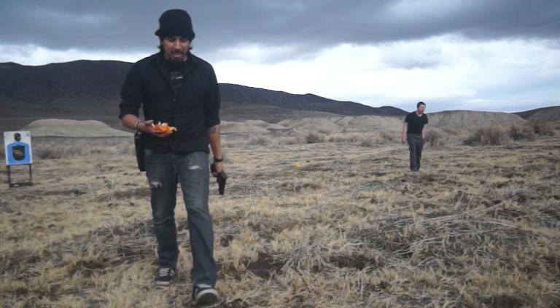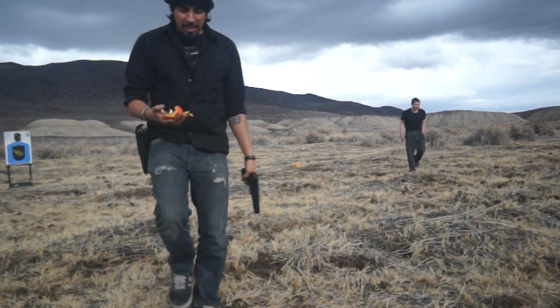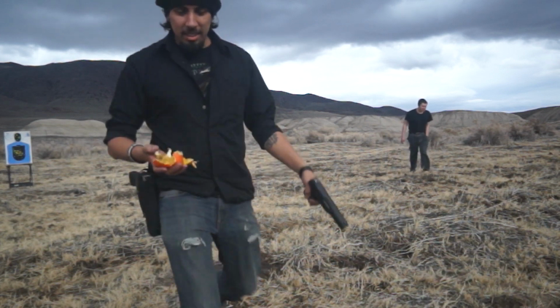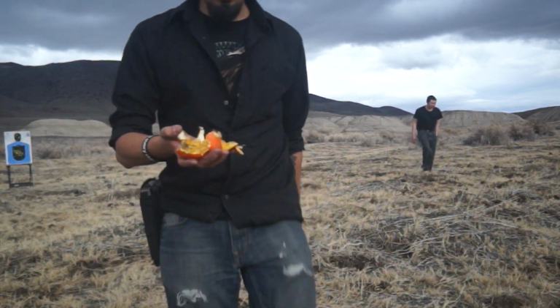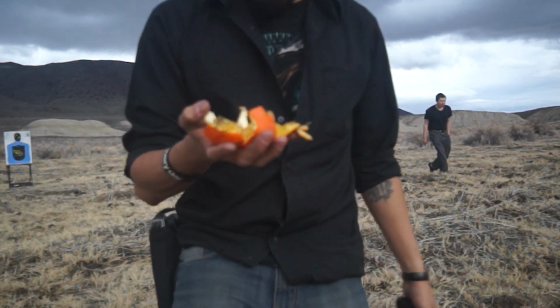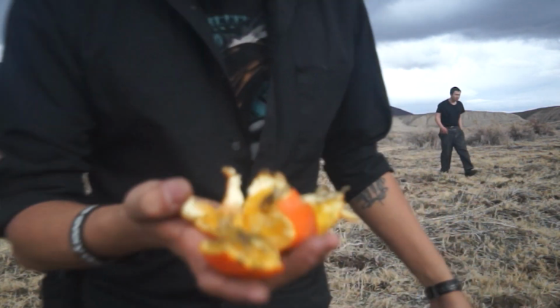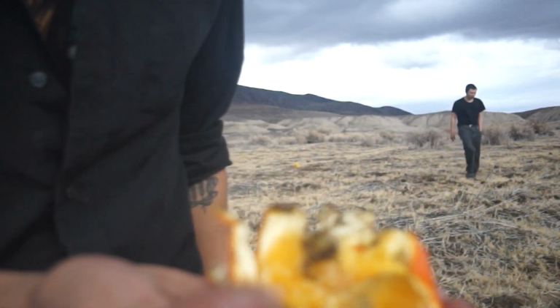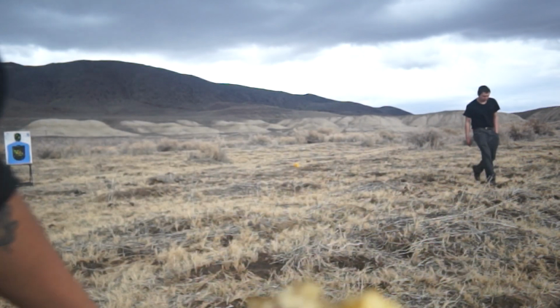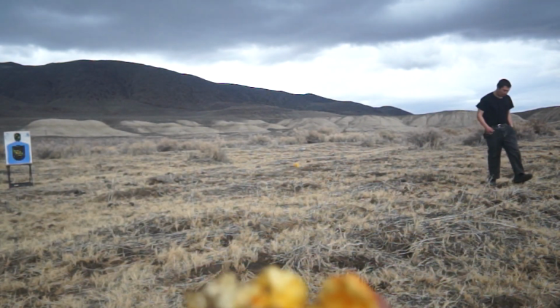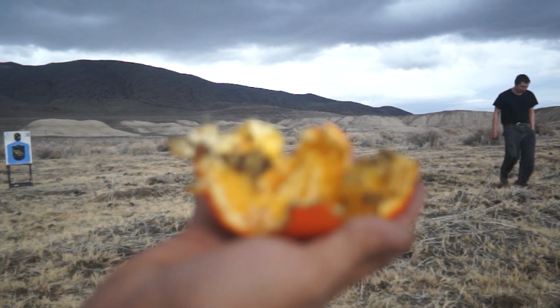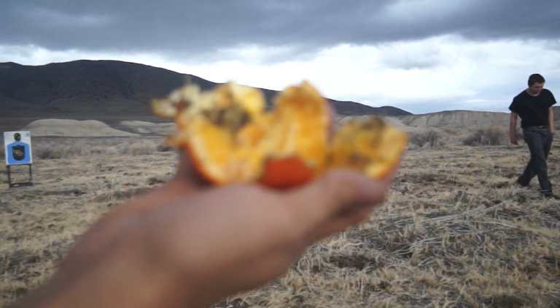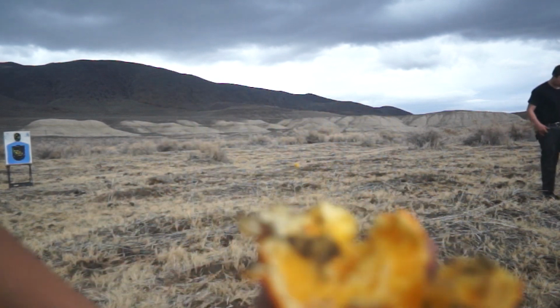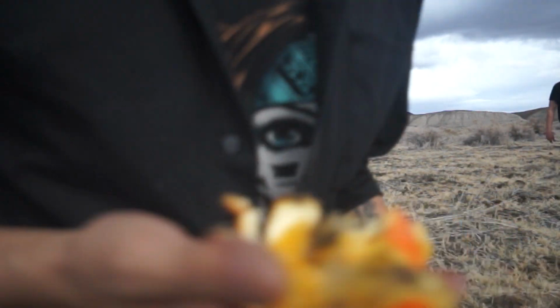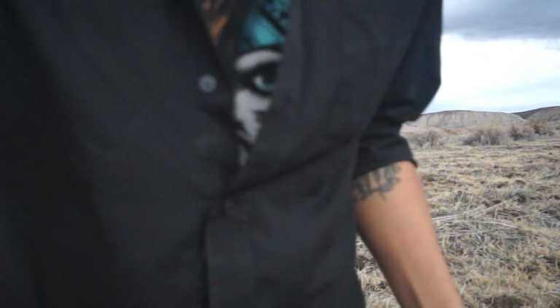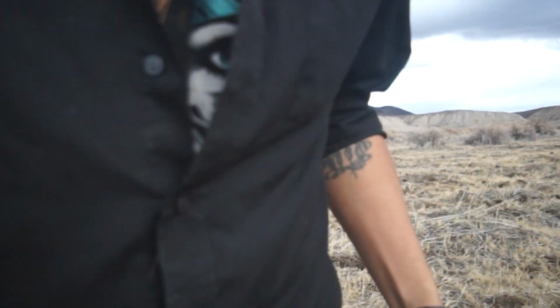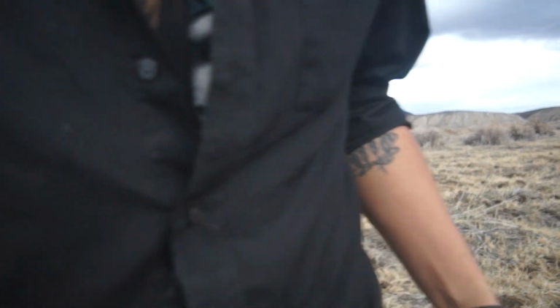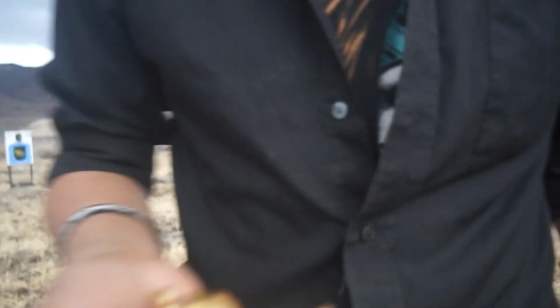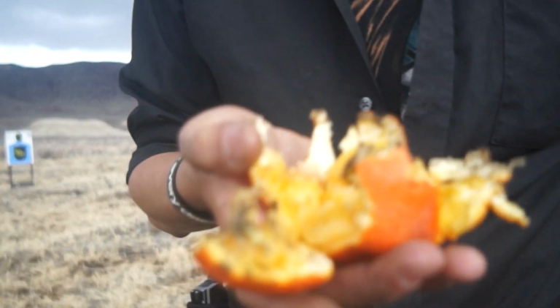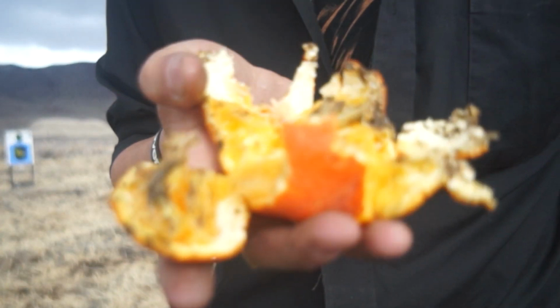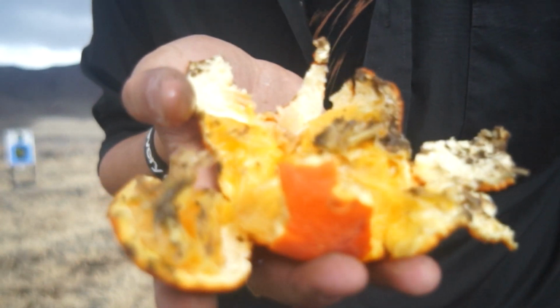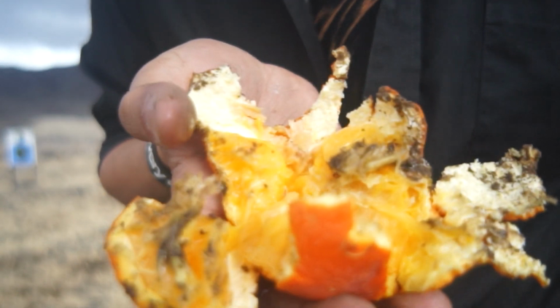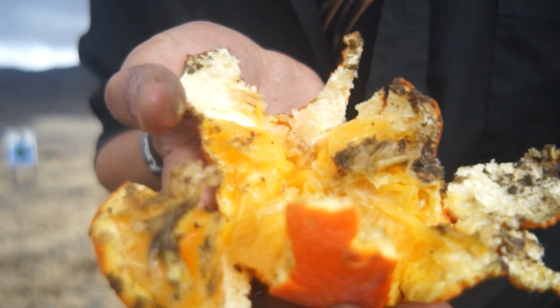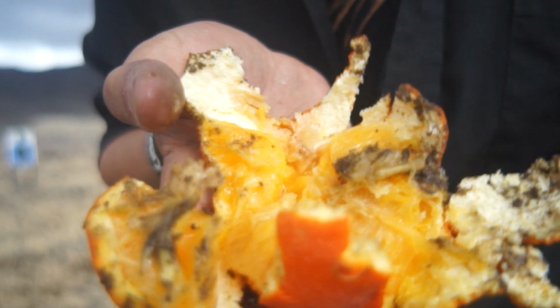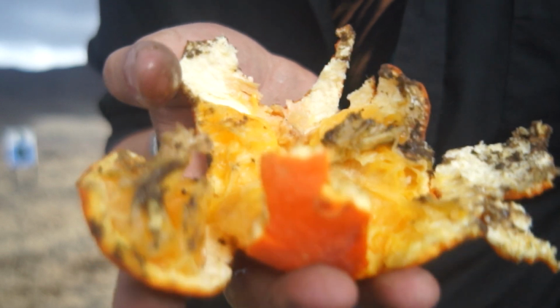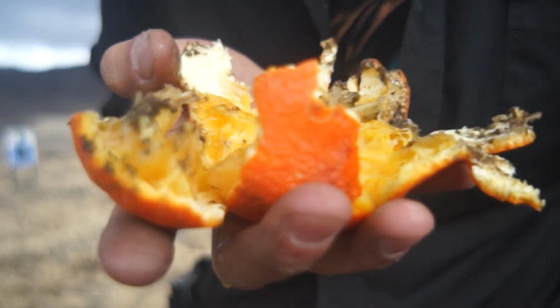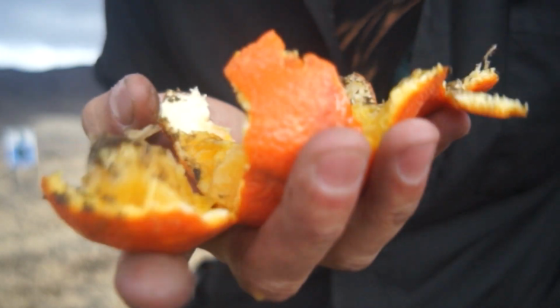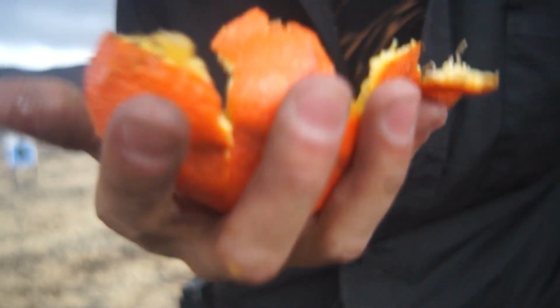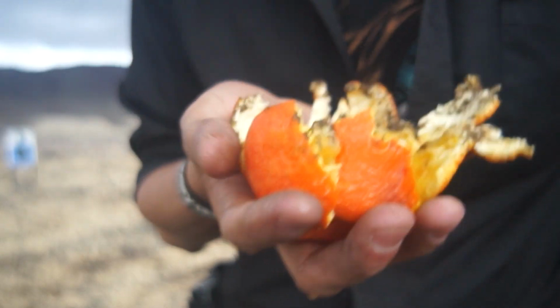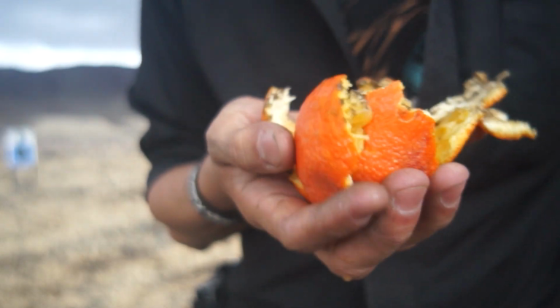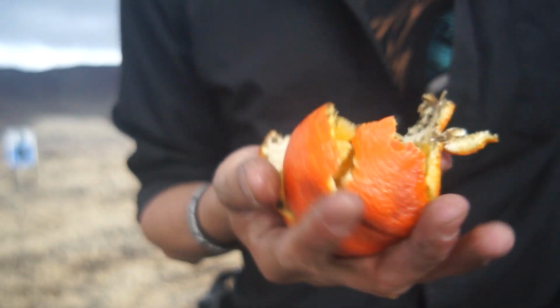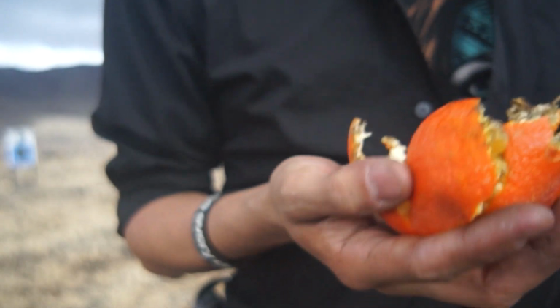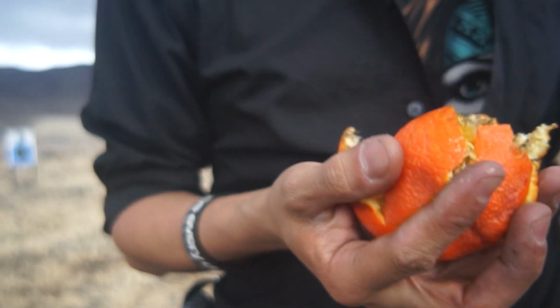There's dirt. So this is how you peel an orange. I got dirt in my teeth. This is how you peel an orange with the FN. I got dirt in my teeth. Yeah.